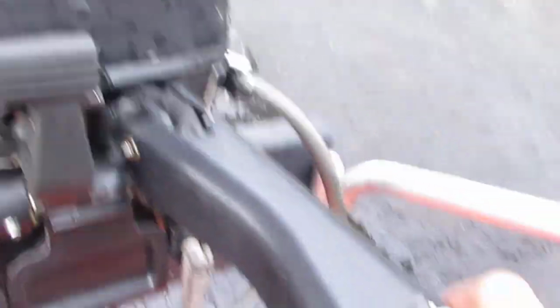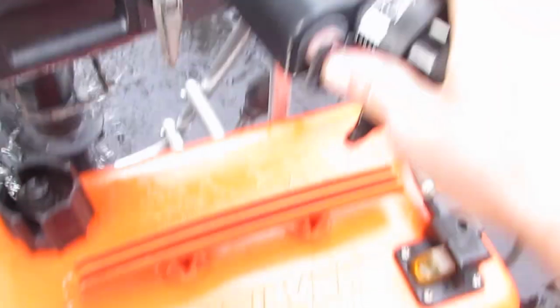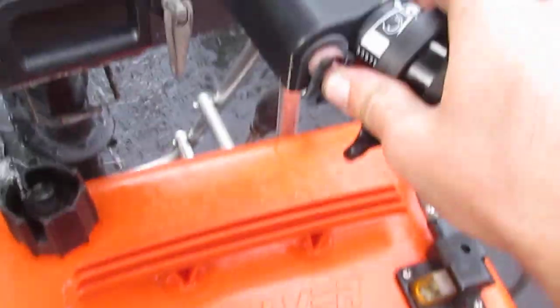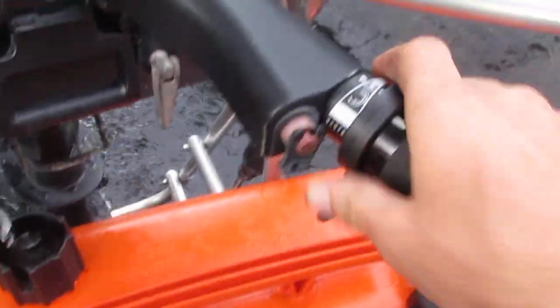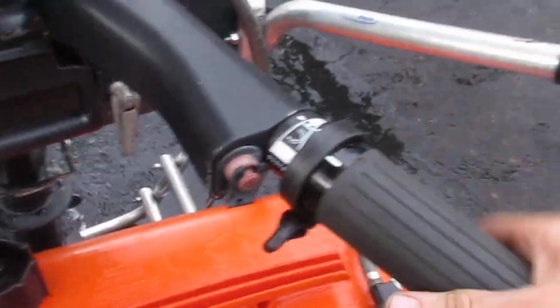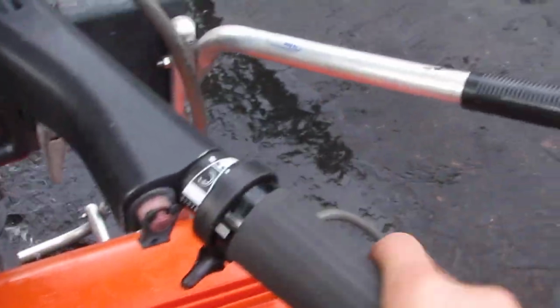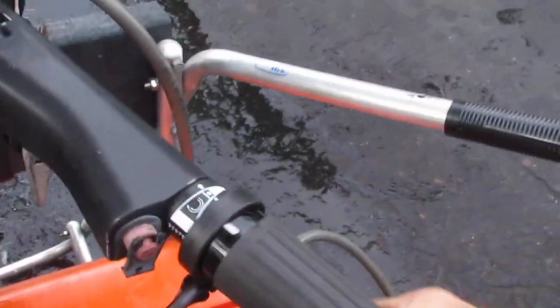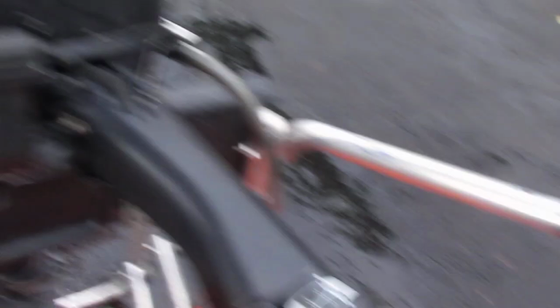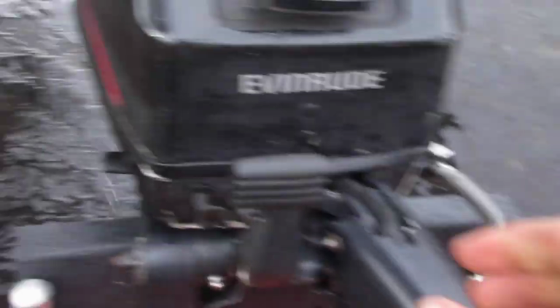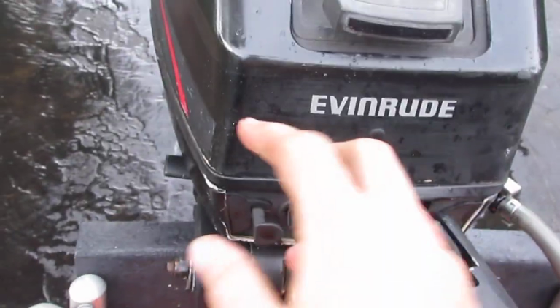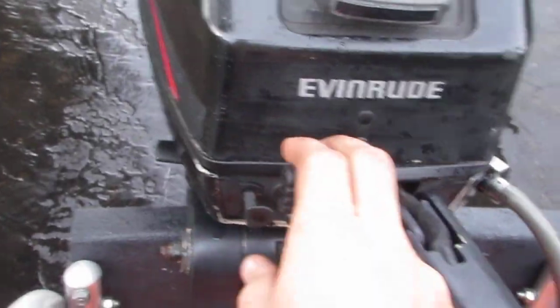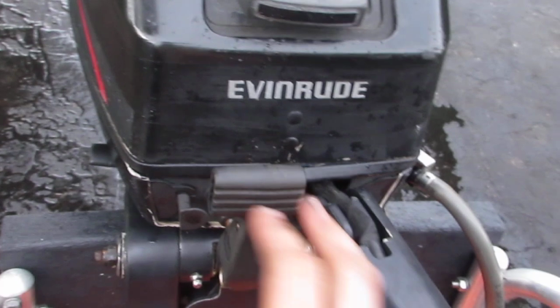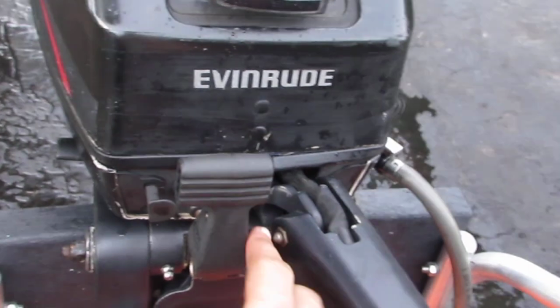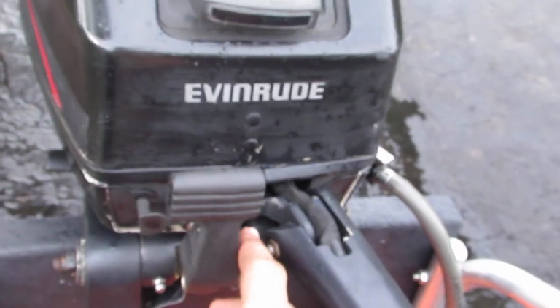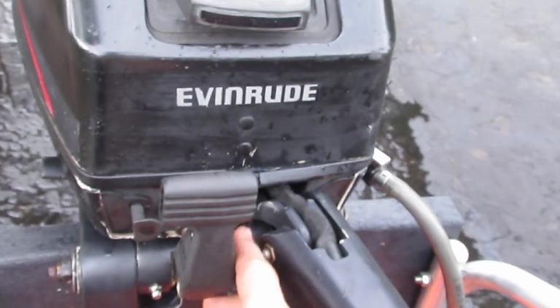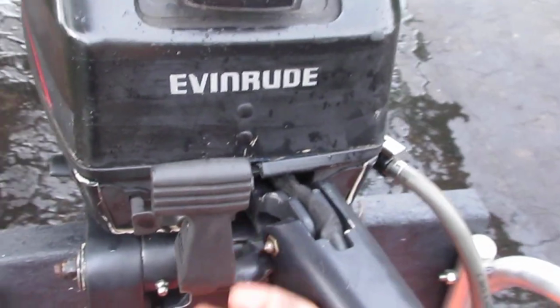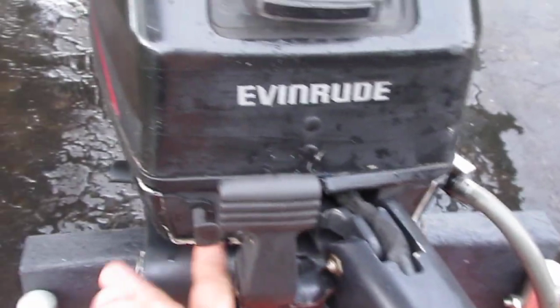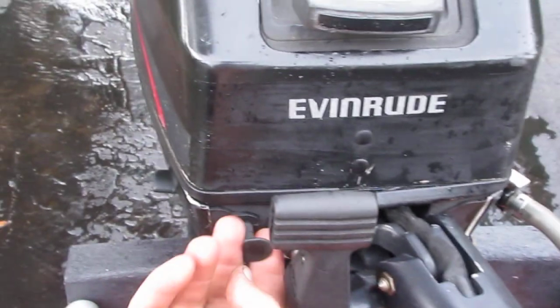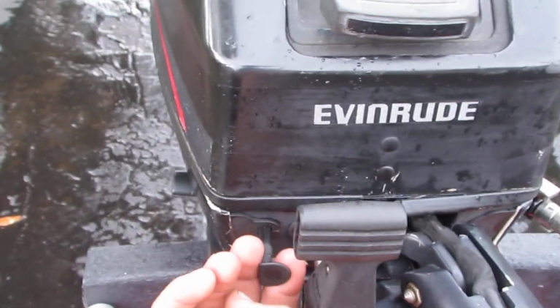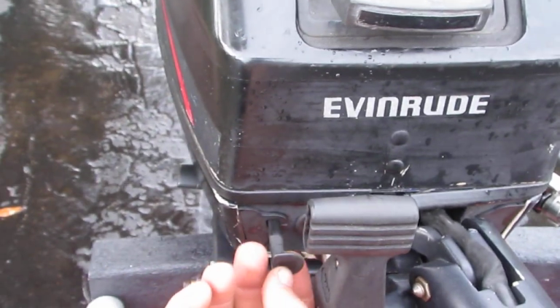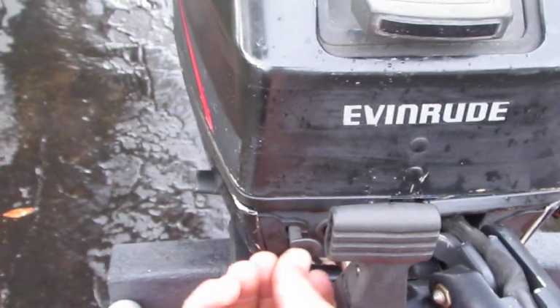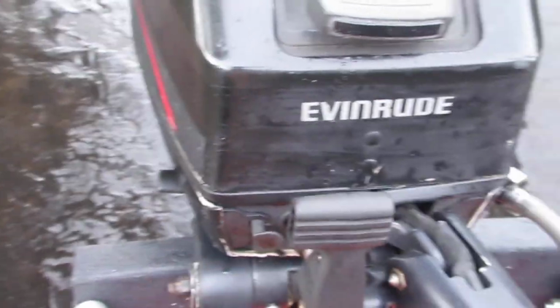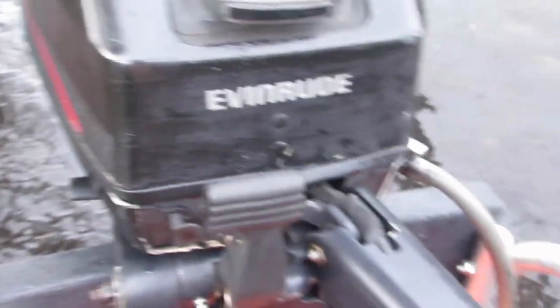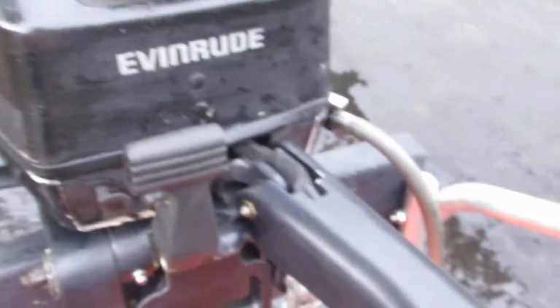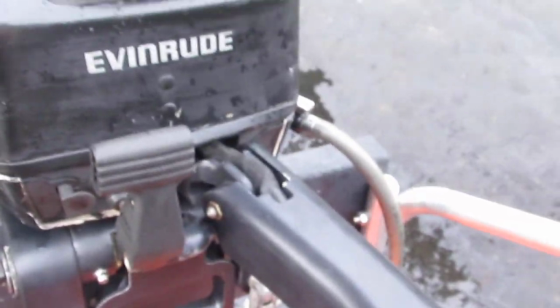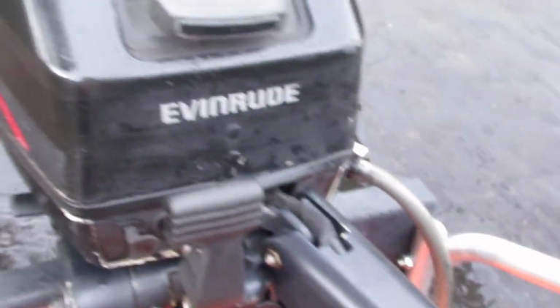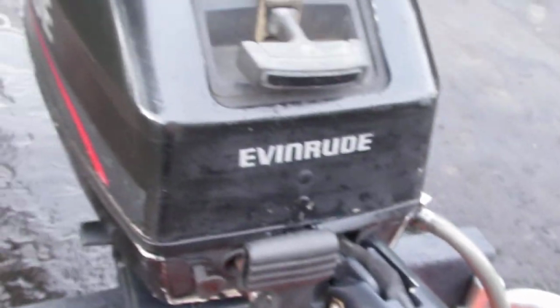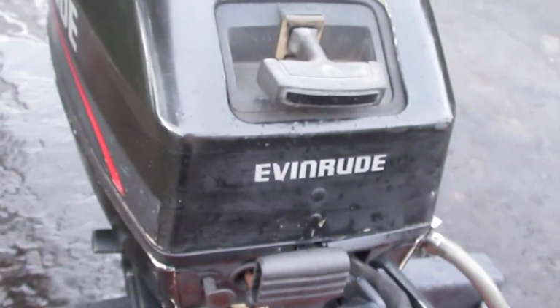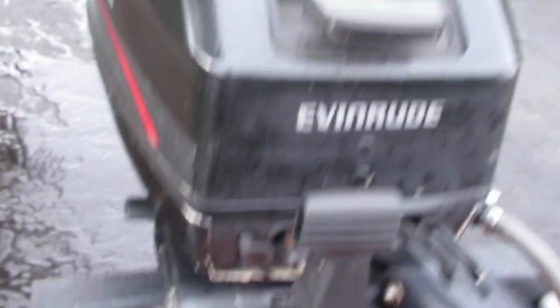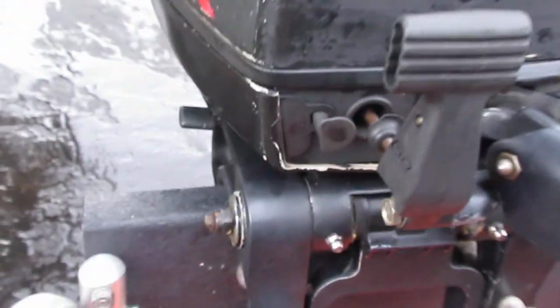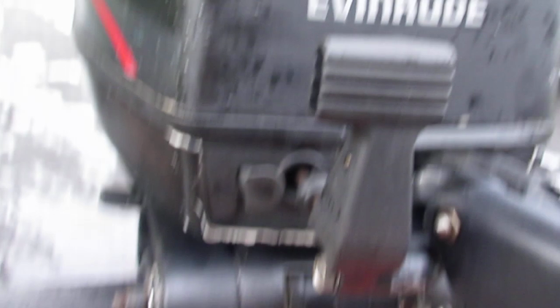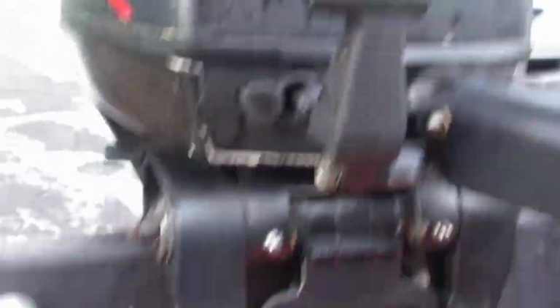The kill switch. The throttle. The shifter. The choke's right here. When the engine is pulled. And that's pretty much it.